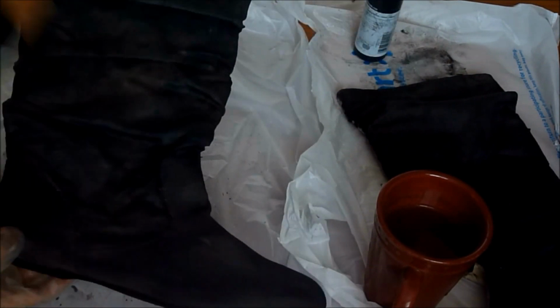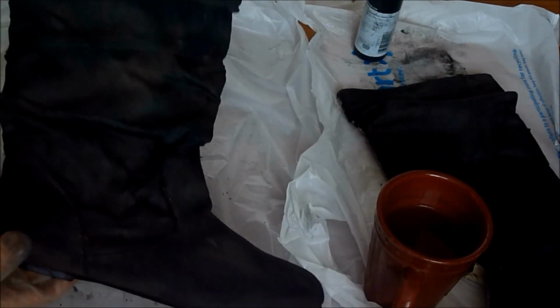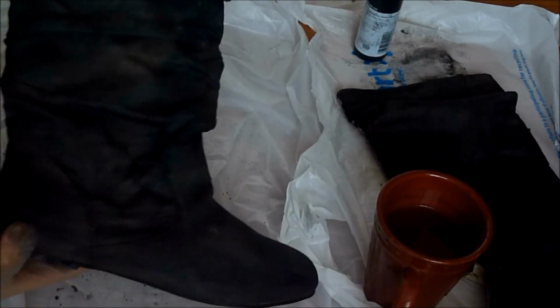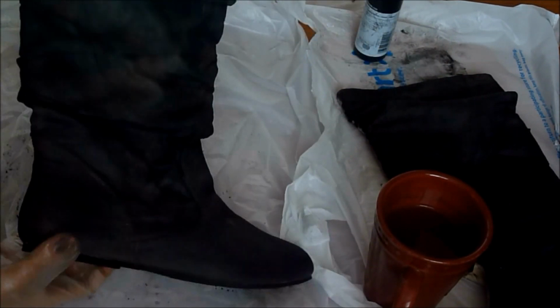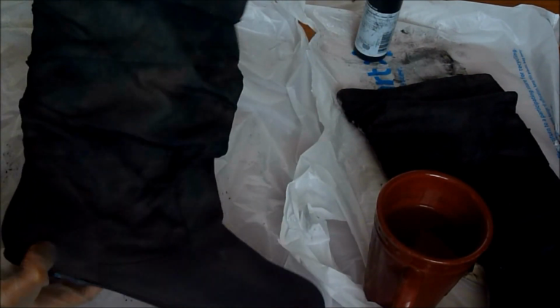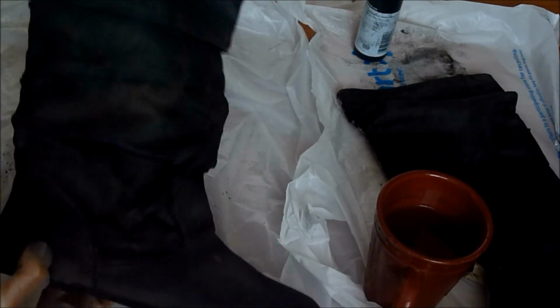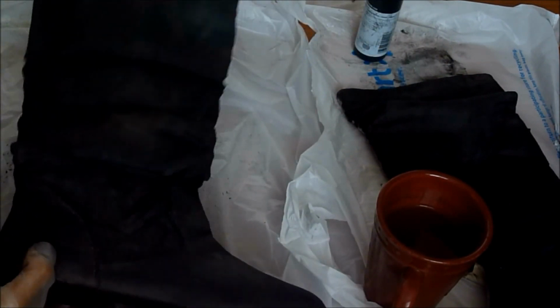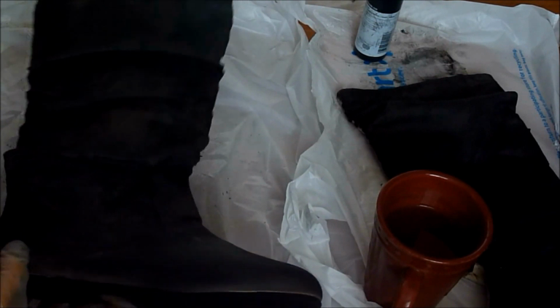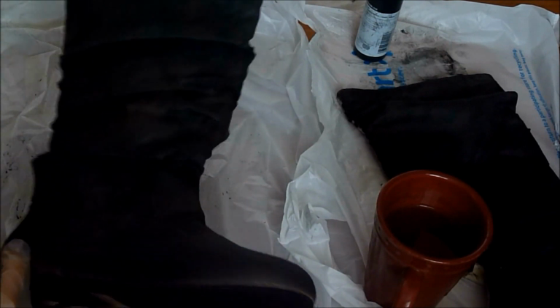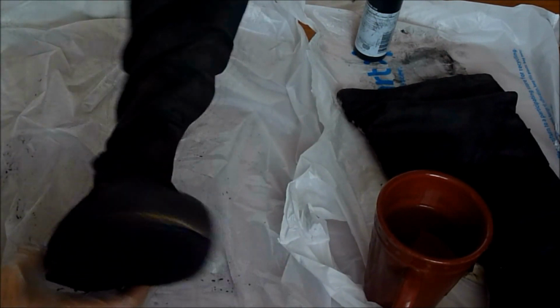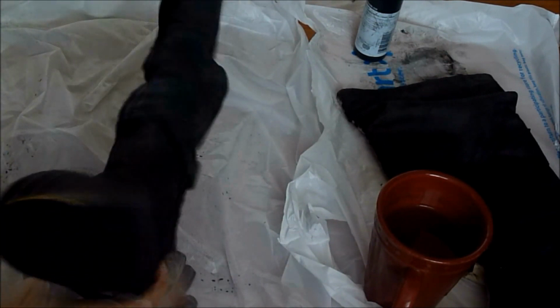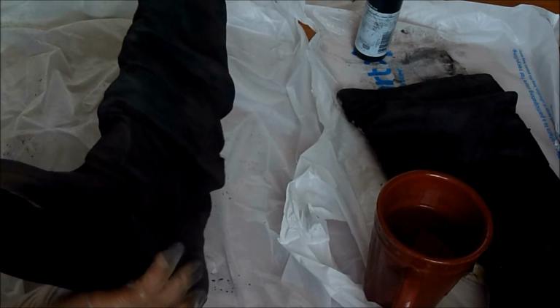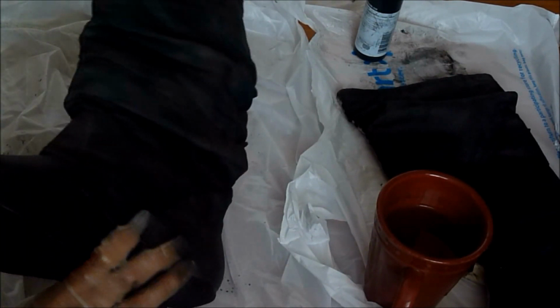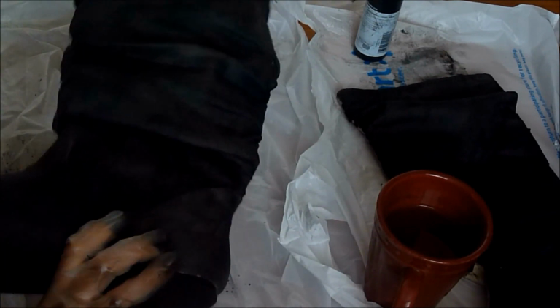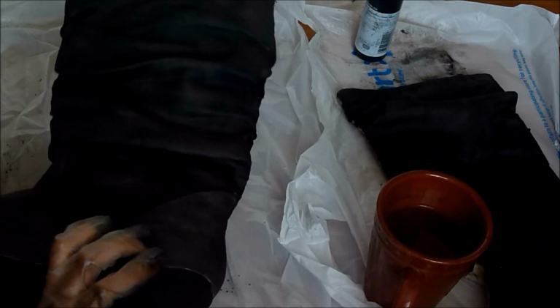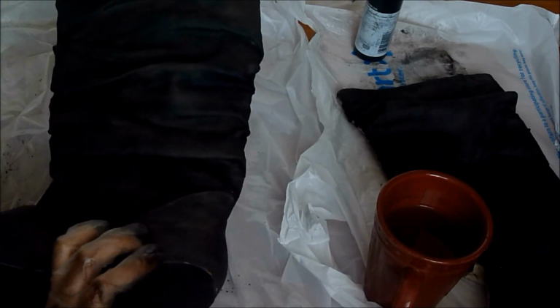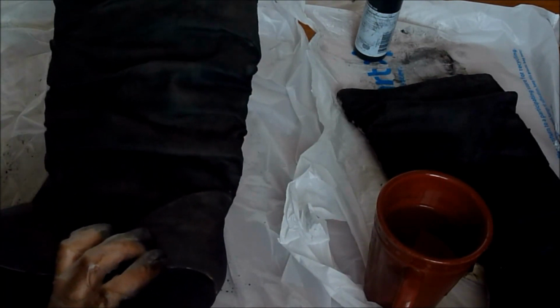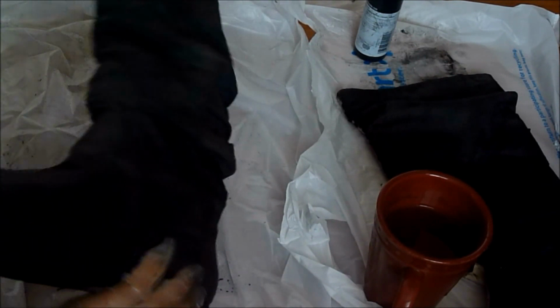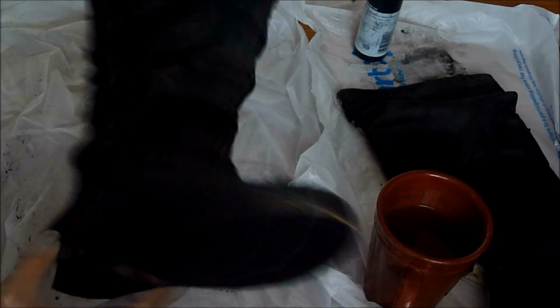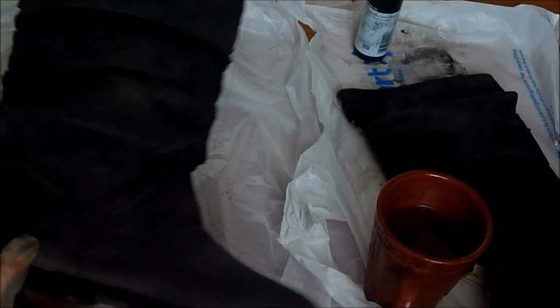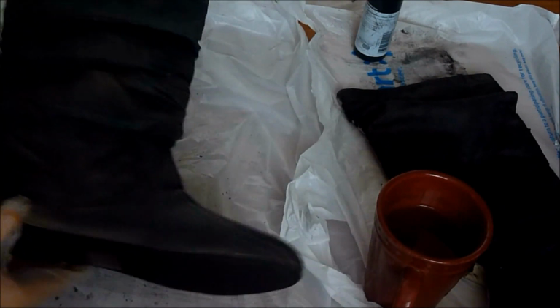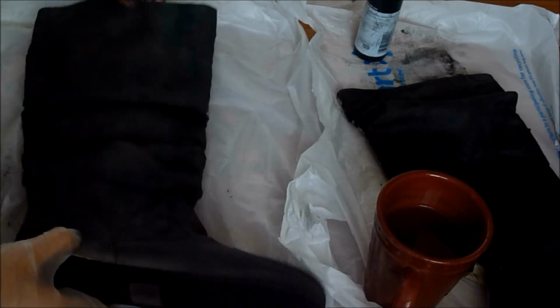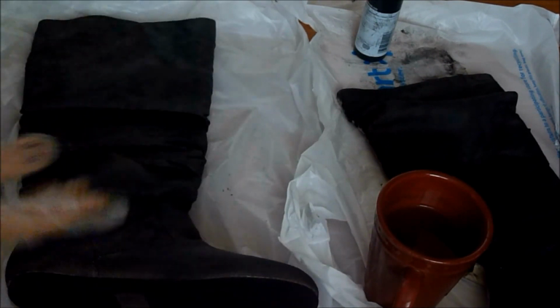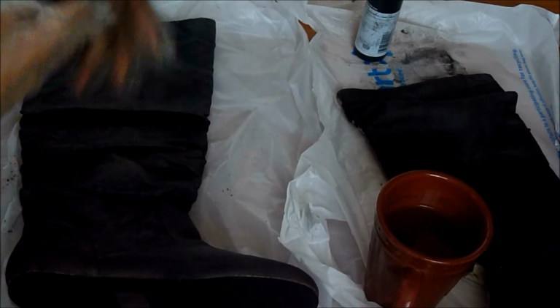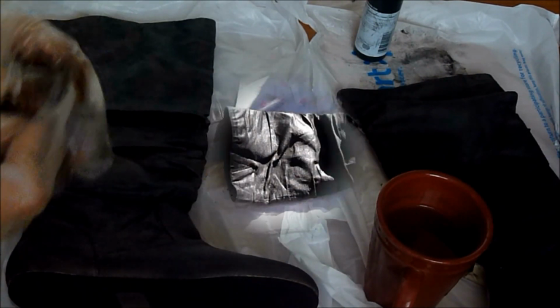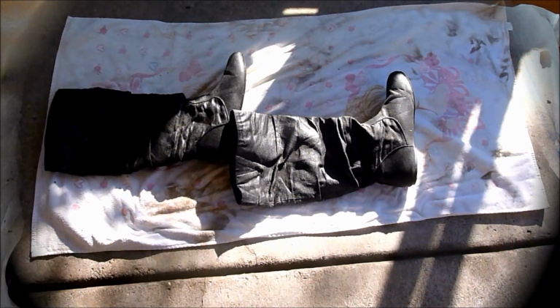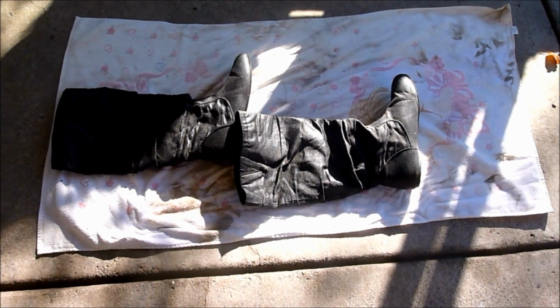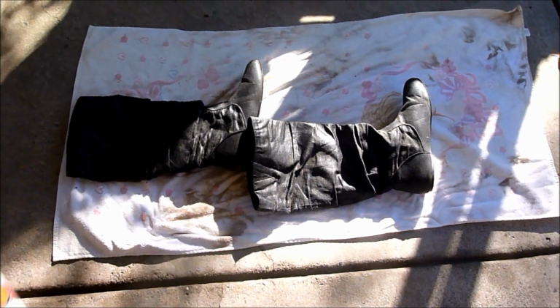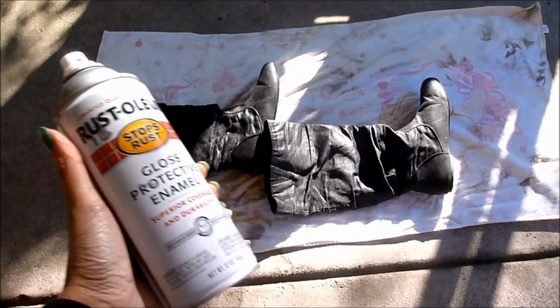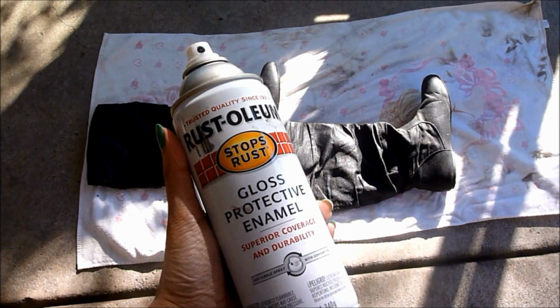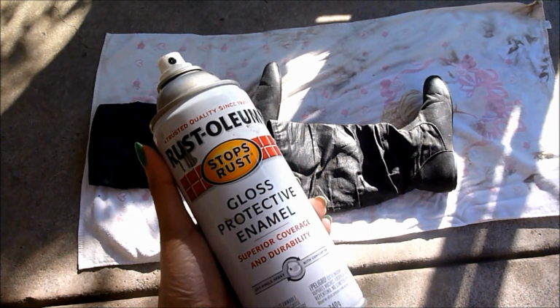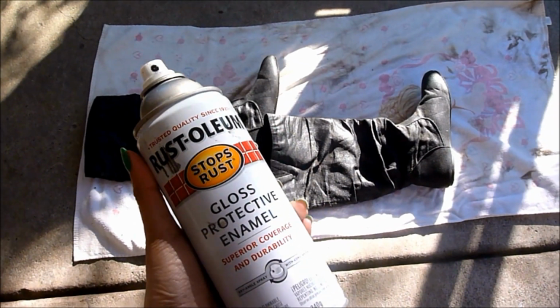This is what your boots should look like when completely colored with fabric paint. After this, you want to let your boots dry completely. This will usually take a couple of hours — I let mine sit overnight. Then let me show you what to do next.